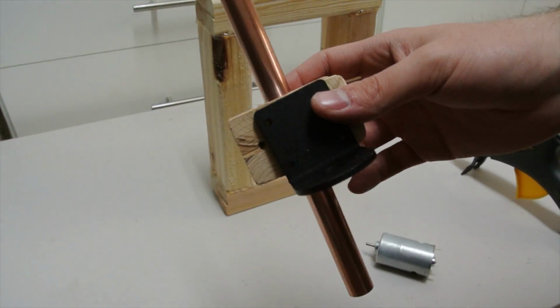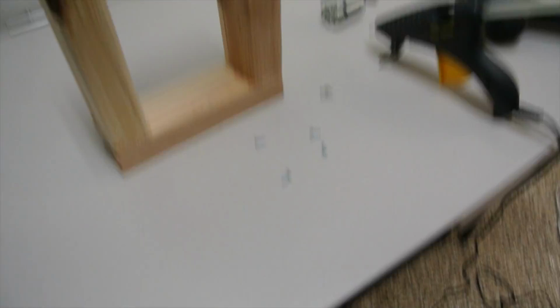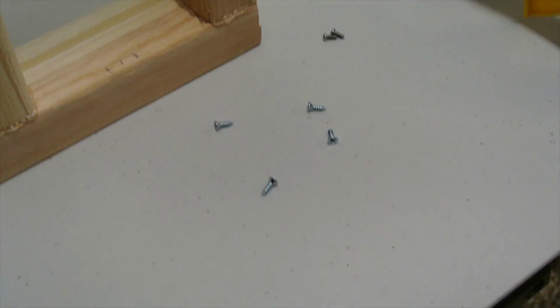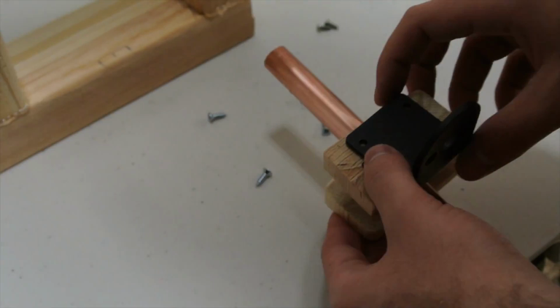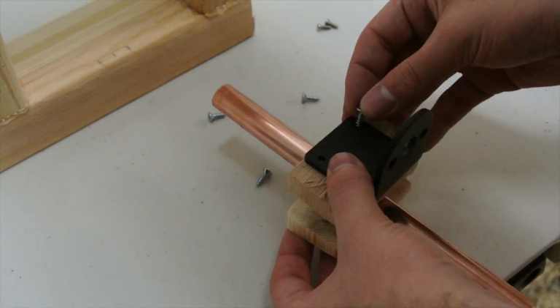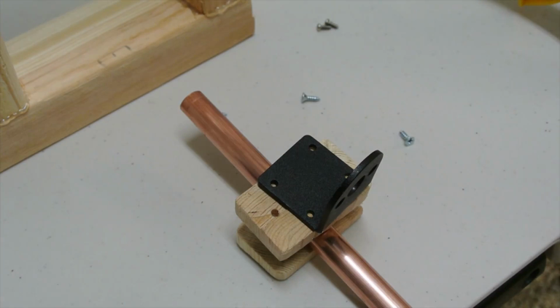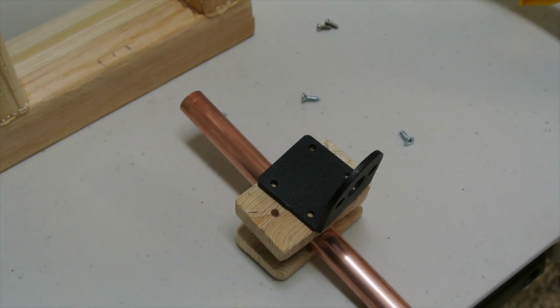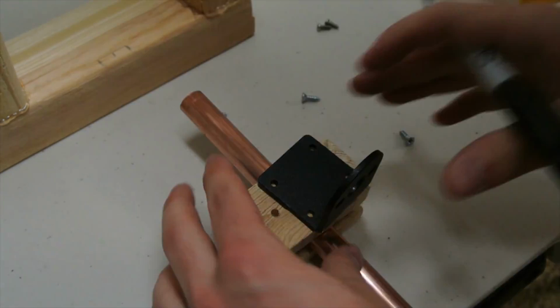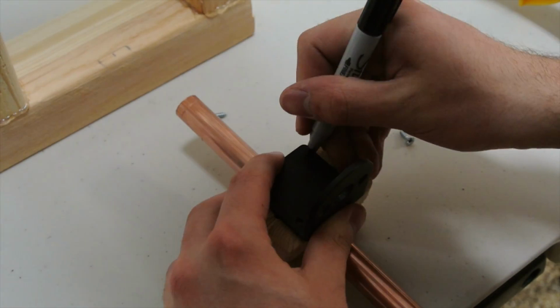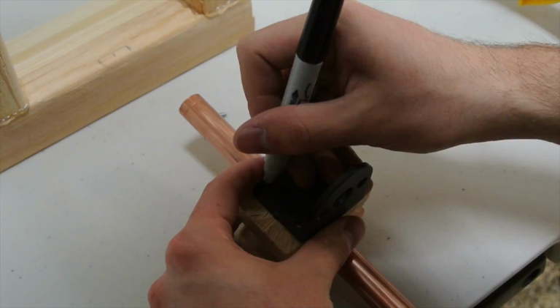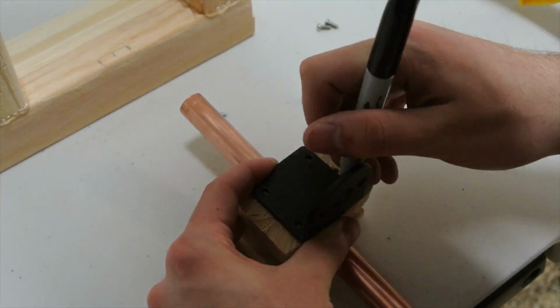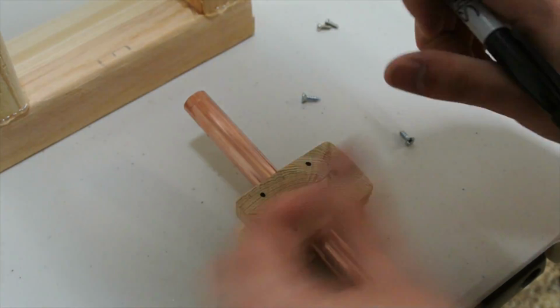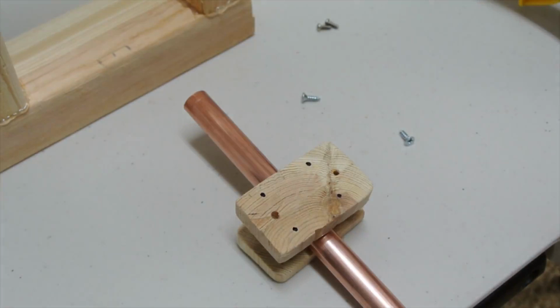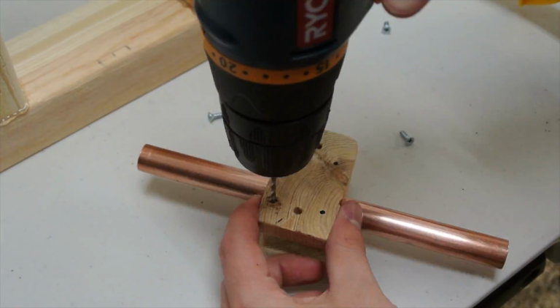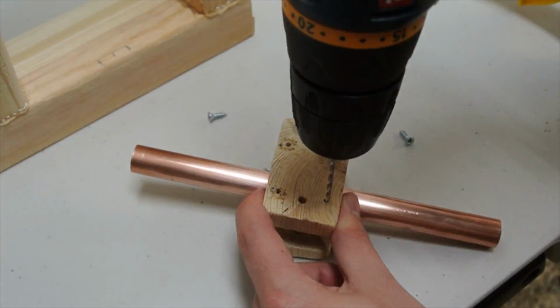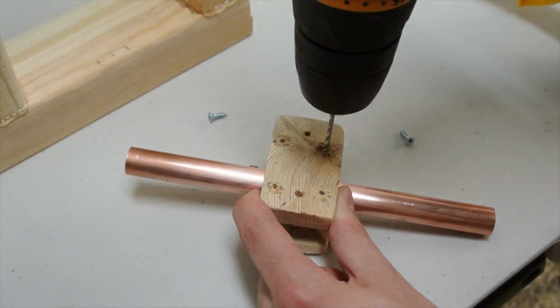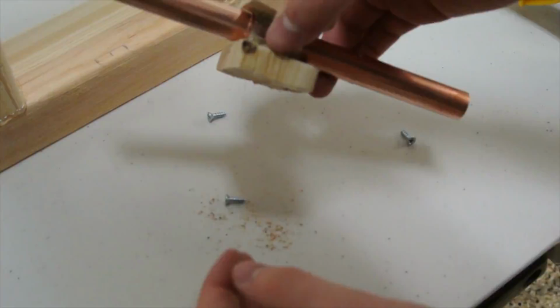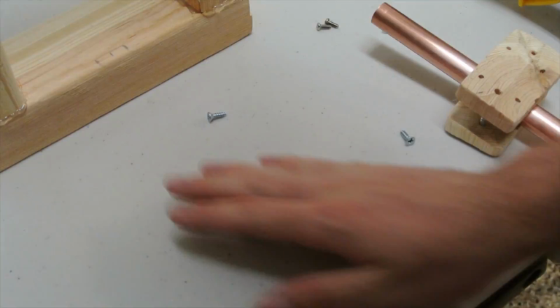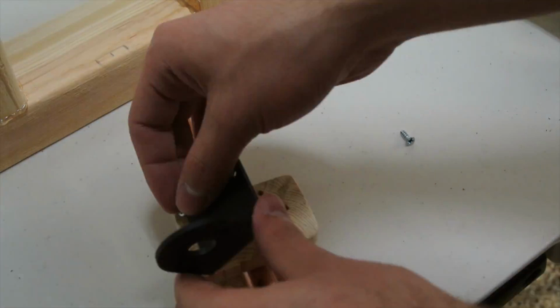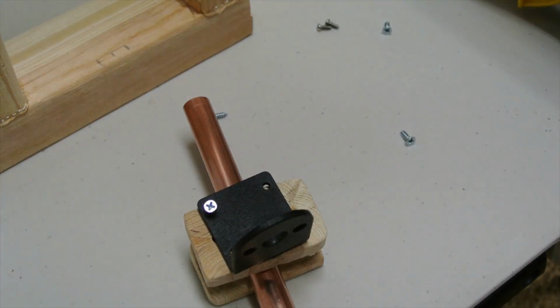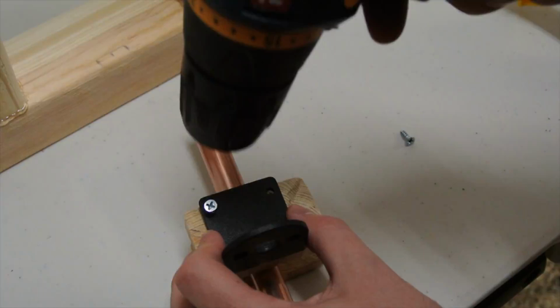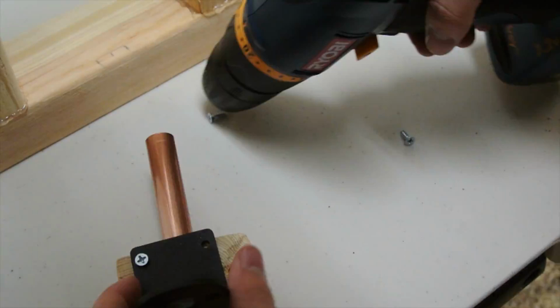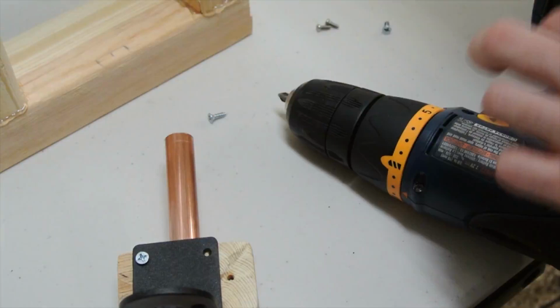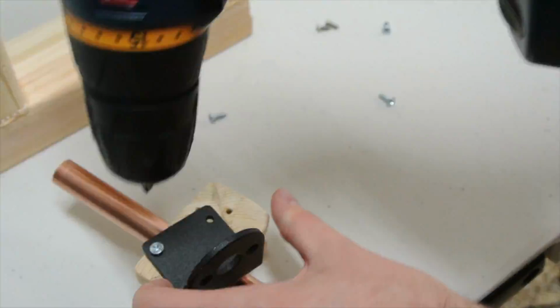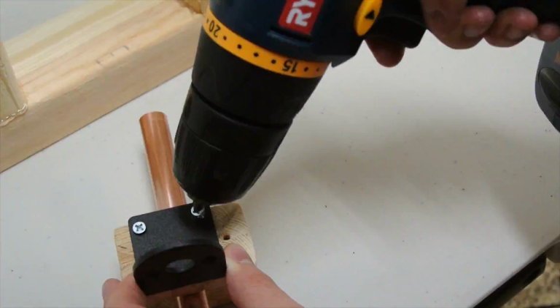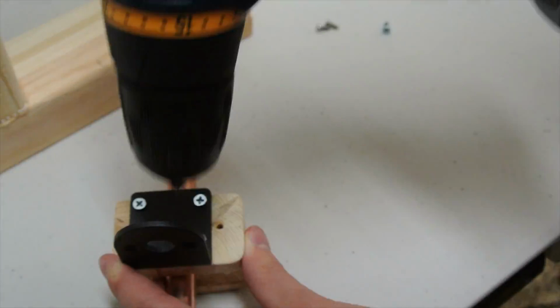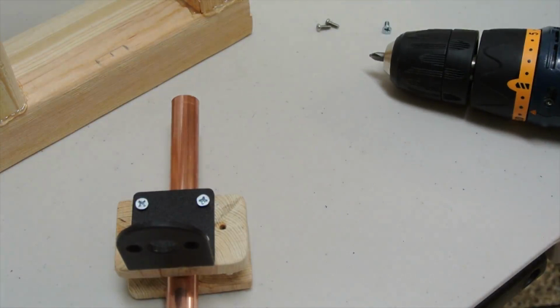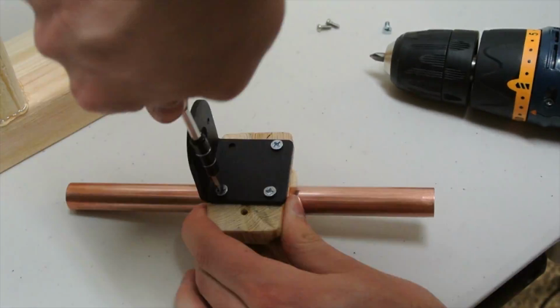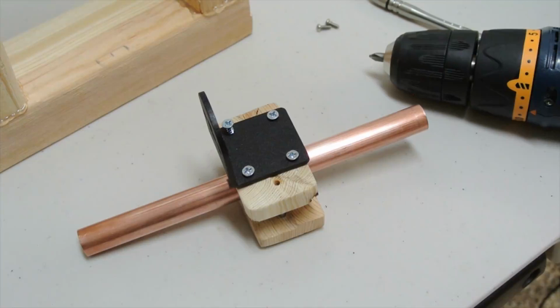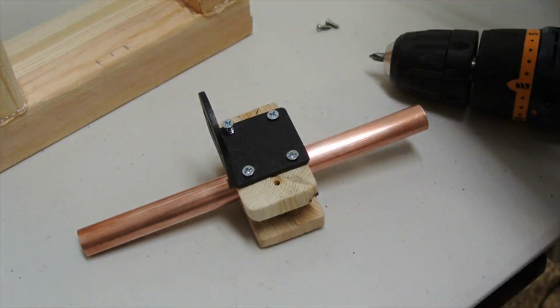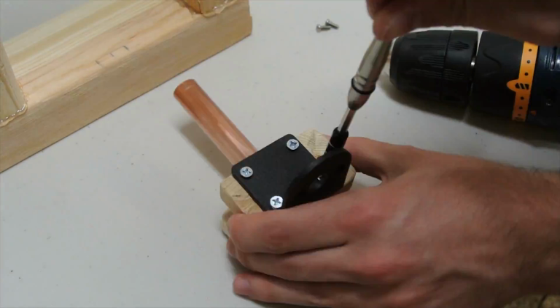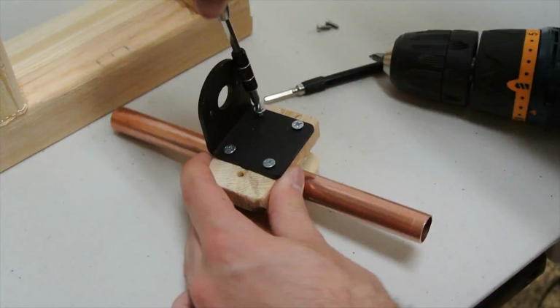My drill came with a drill stand, so I just marked the holes on the wood, drilled a hole through the wood, and screwed it directly onto the wood, as you can see here.